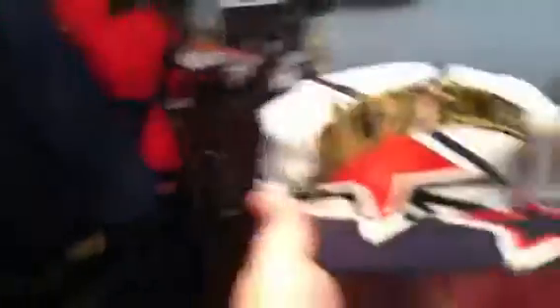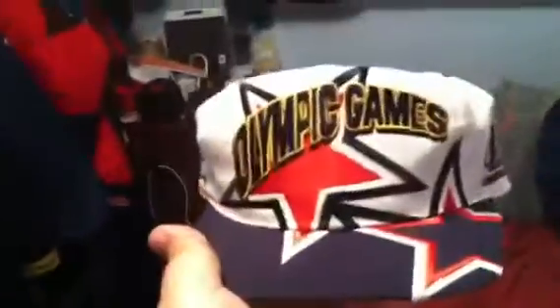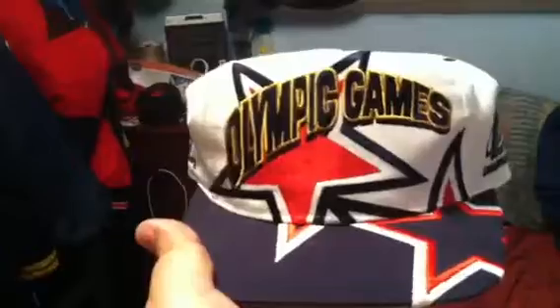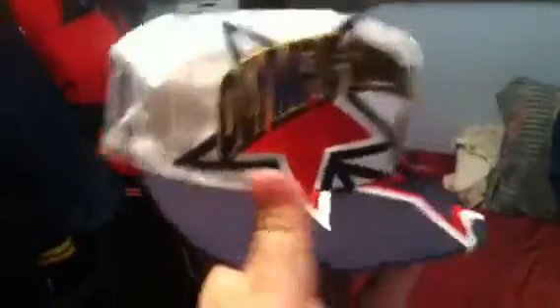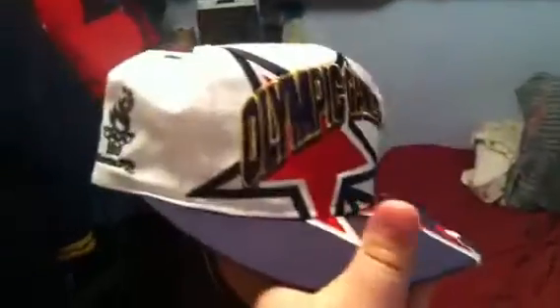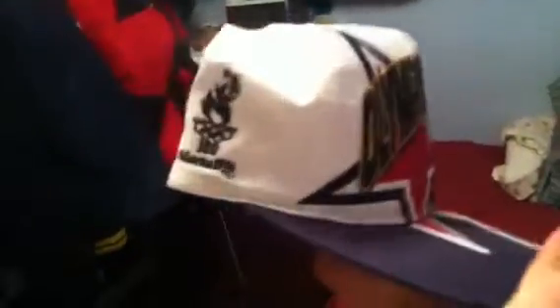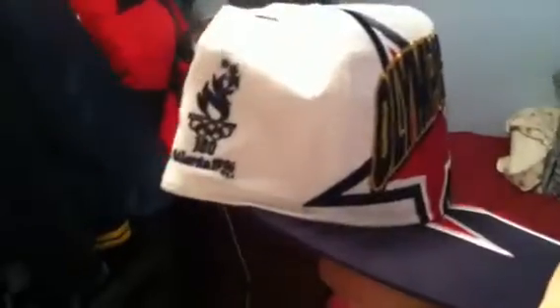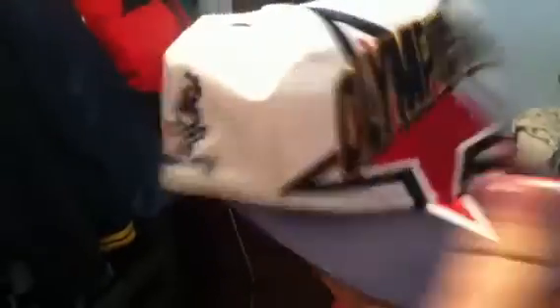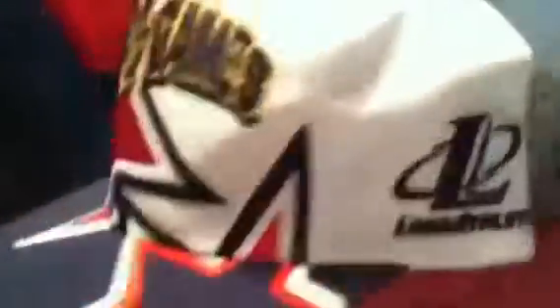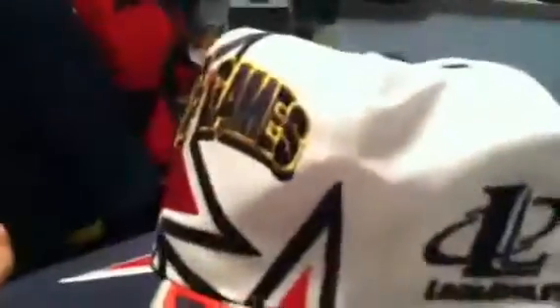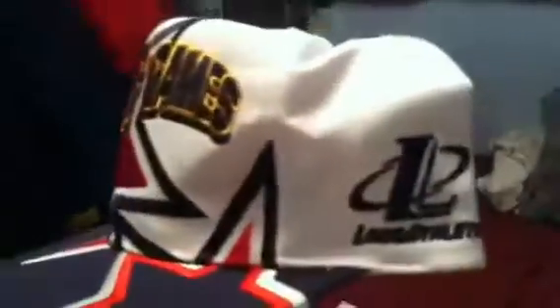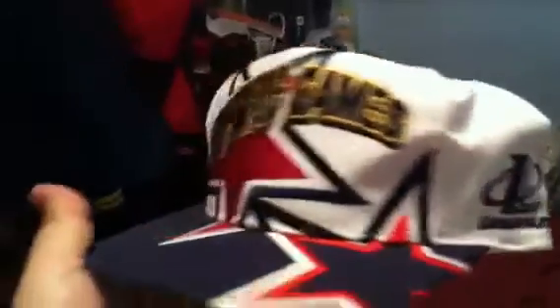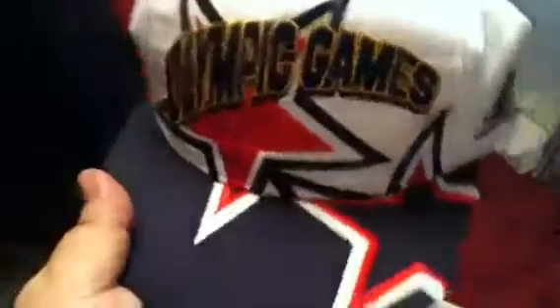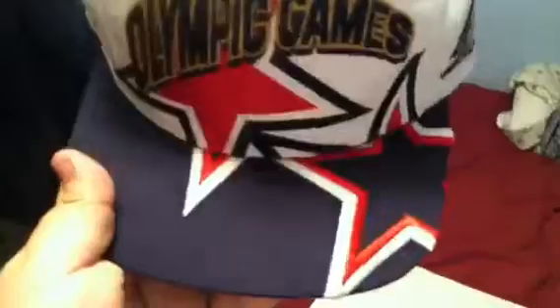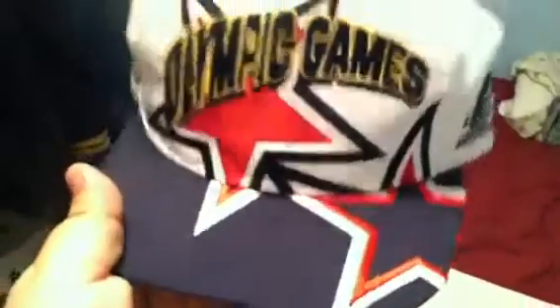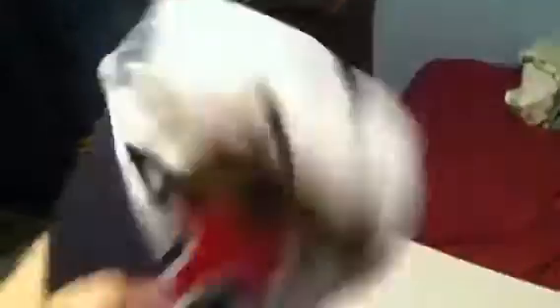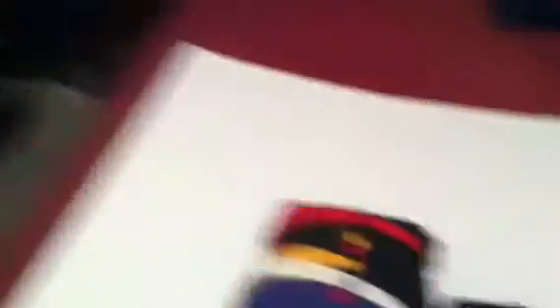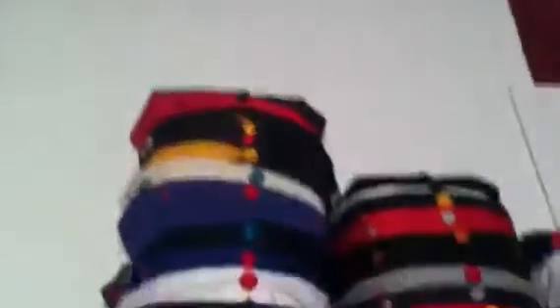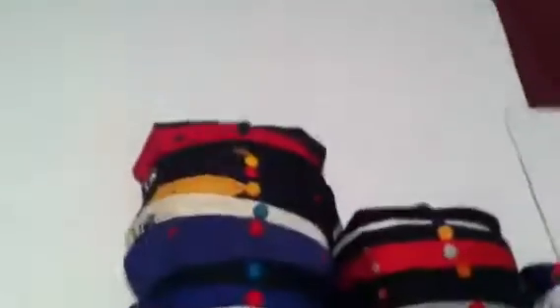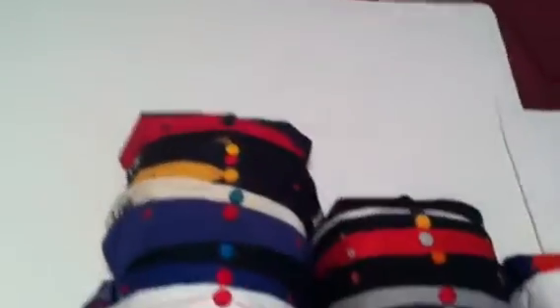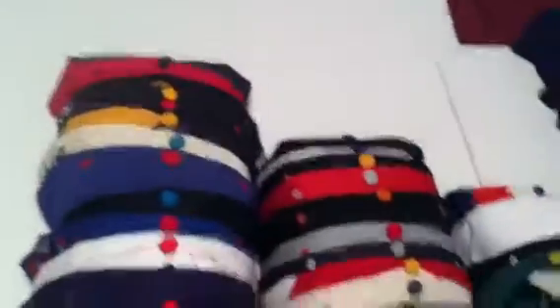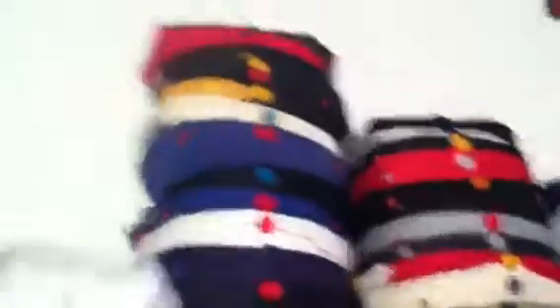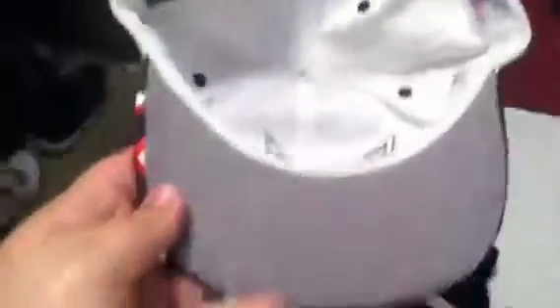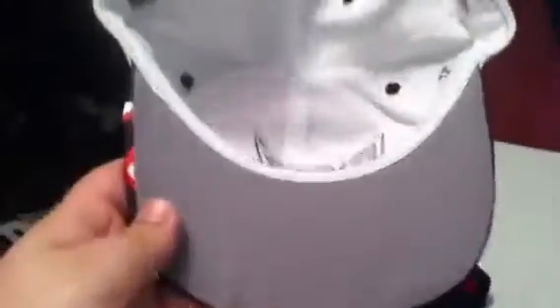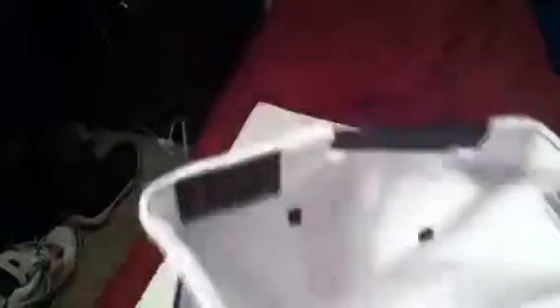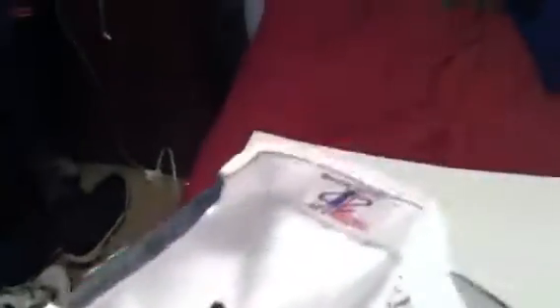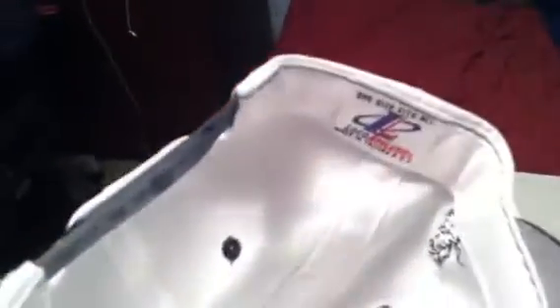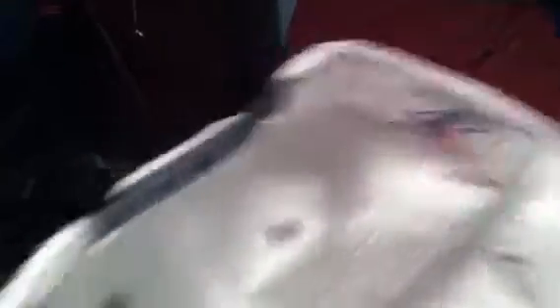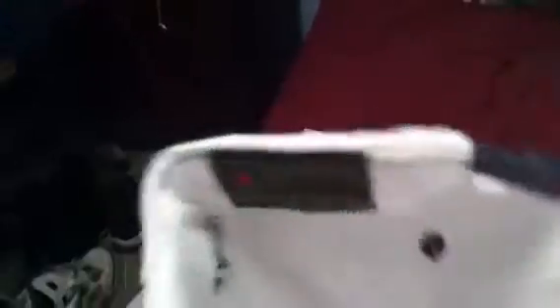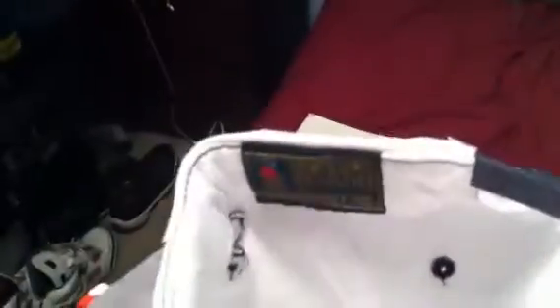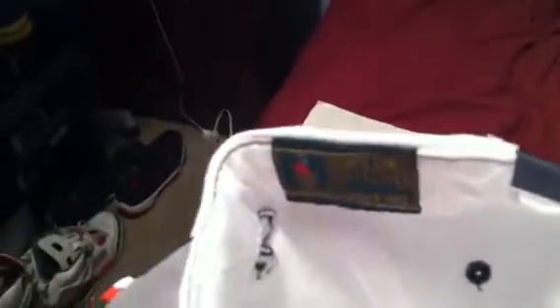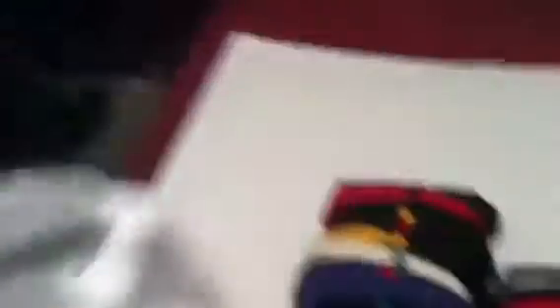Olympic Games — this one's real sick too — 1996, Logo Athletic. Stars under the brim, gray under. Logo Athletic Olympic Games.